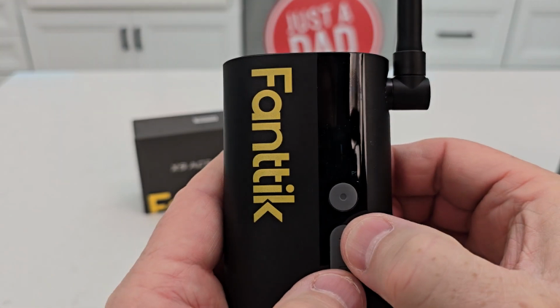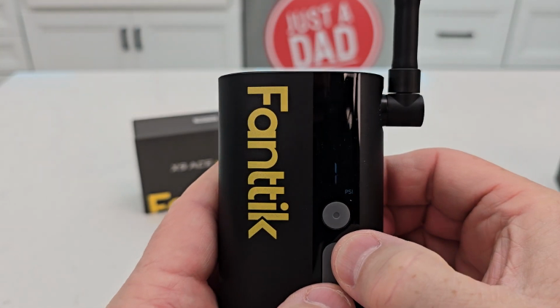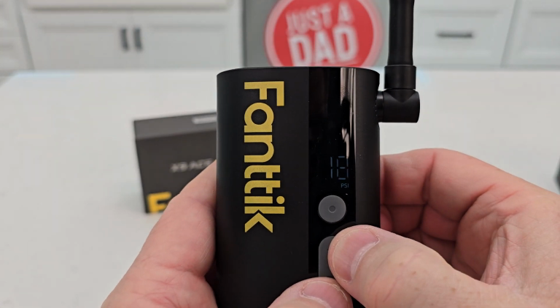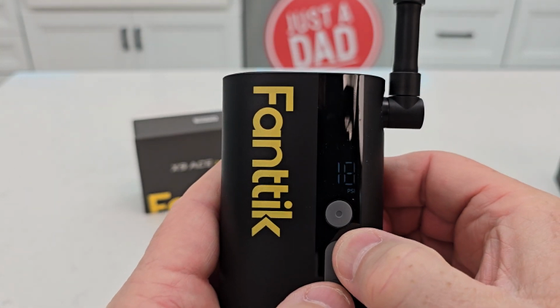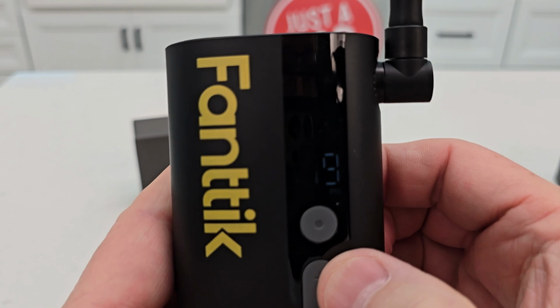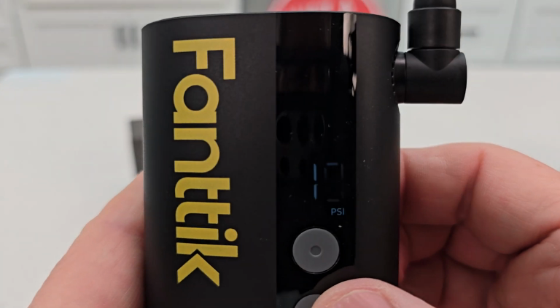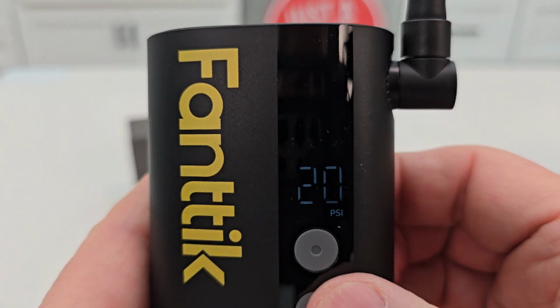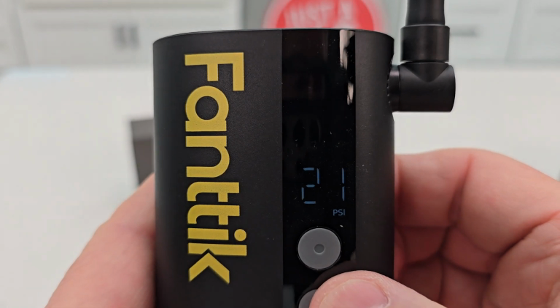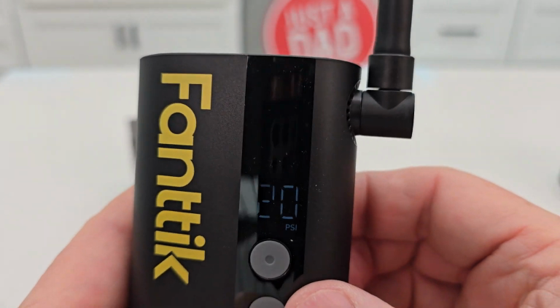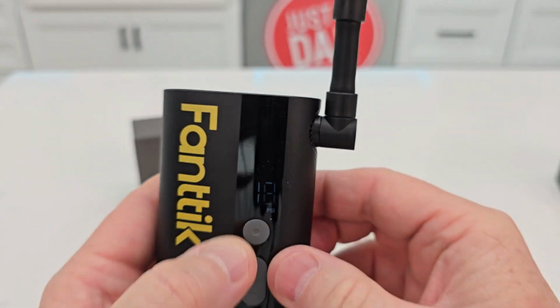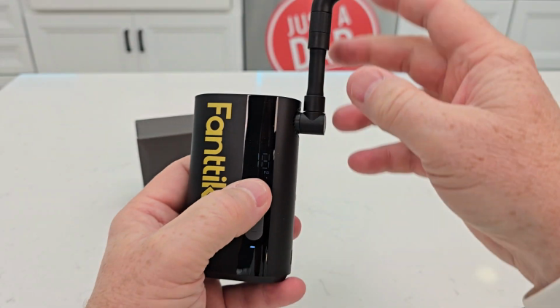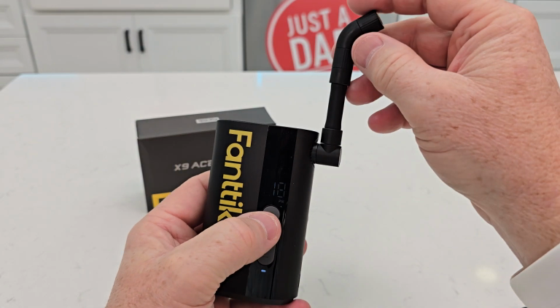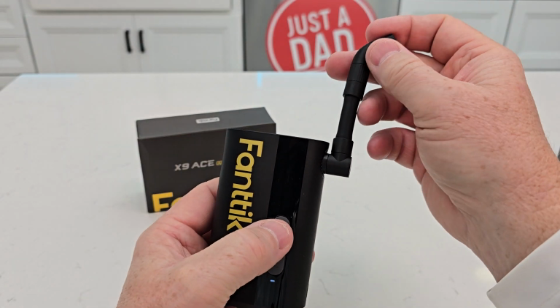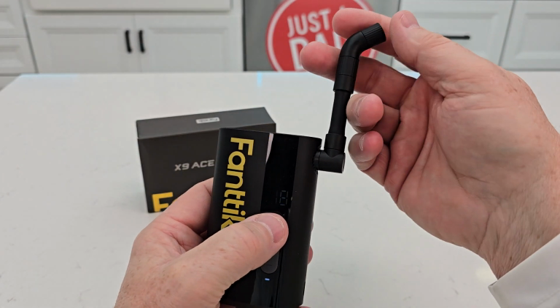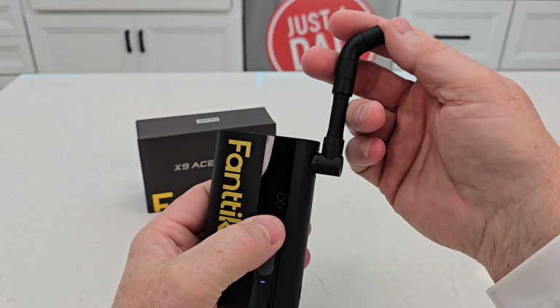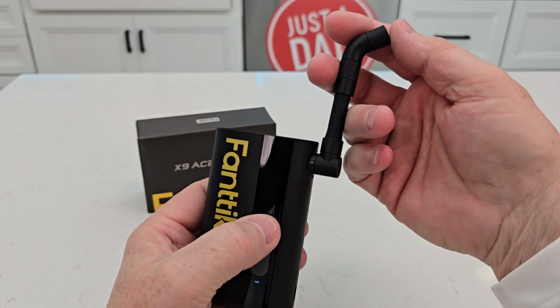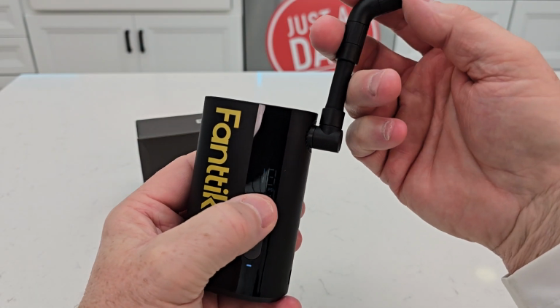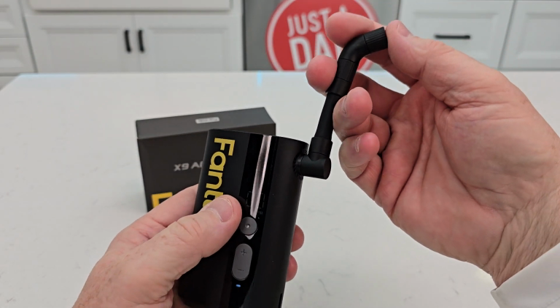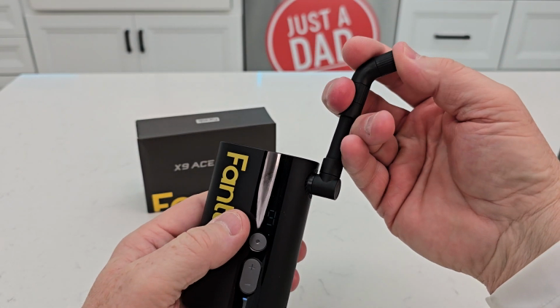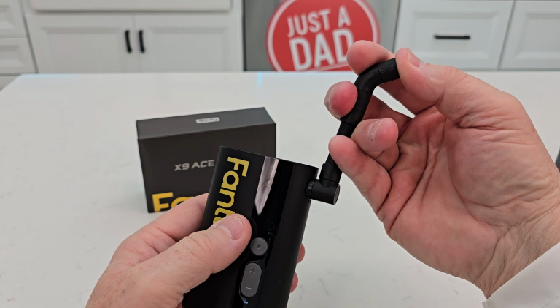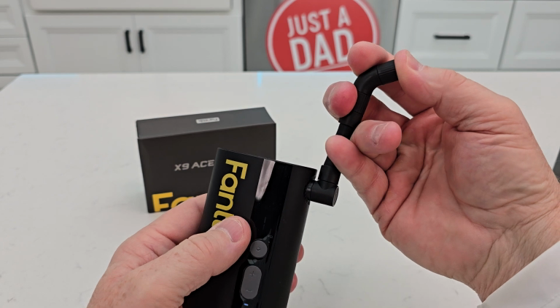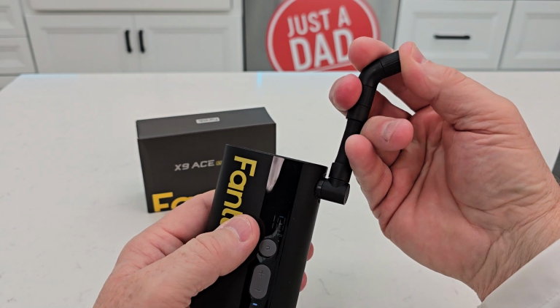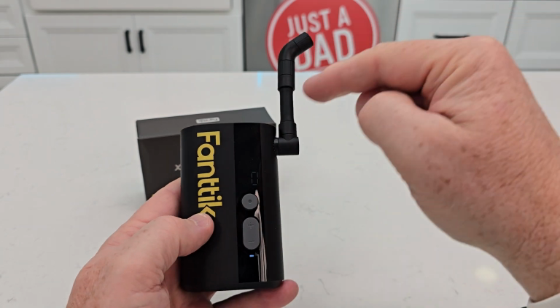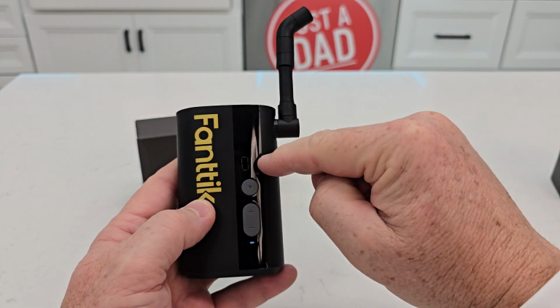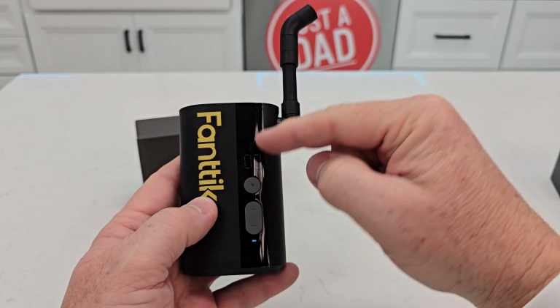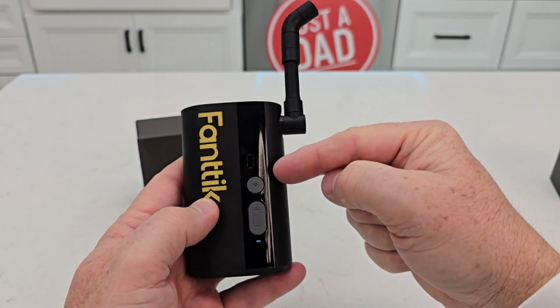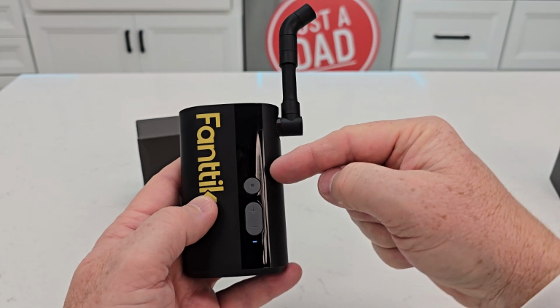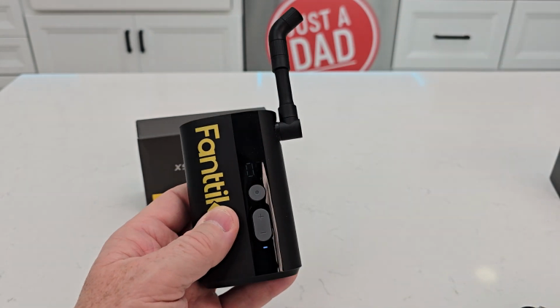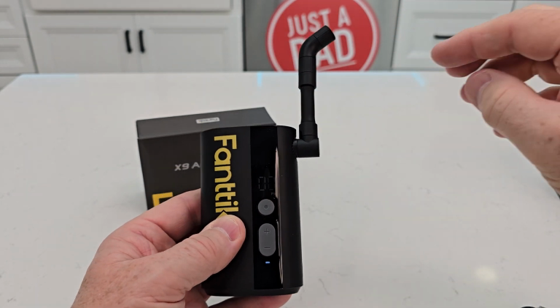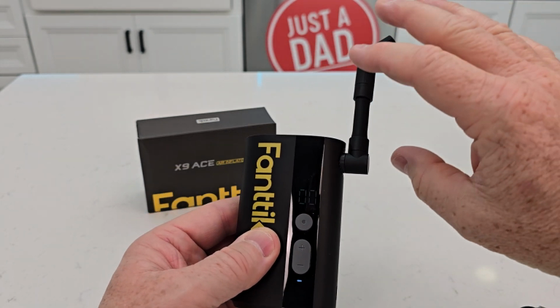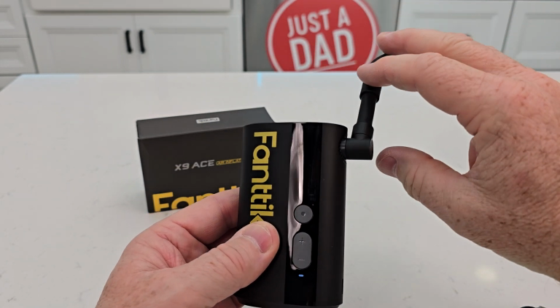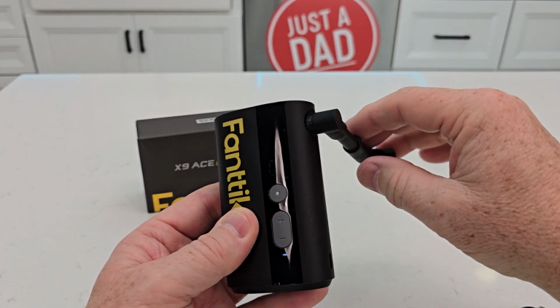It has a nice display, and then I just want to inflate it — press this button here — and then when it reaches that PSI, it shuts off automatically.